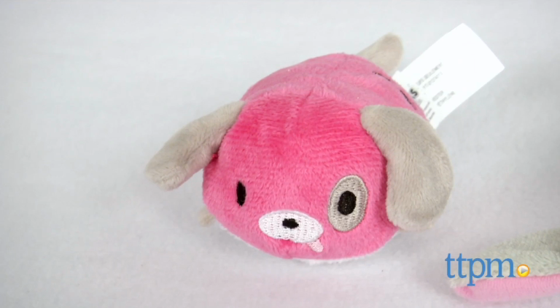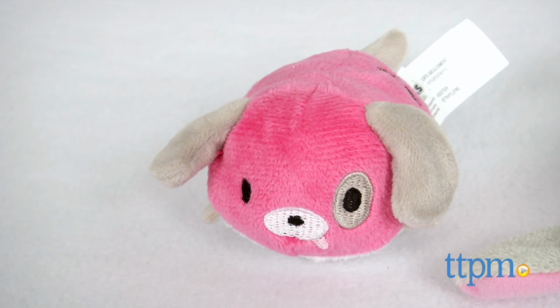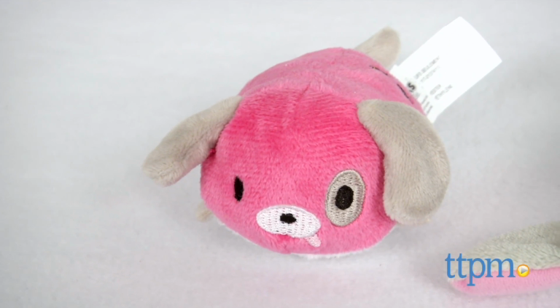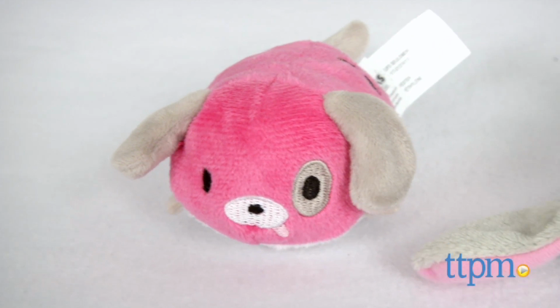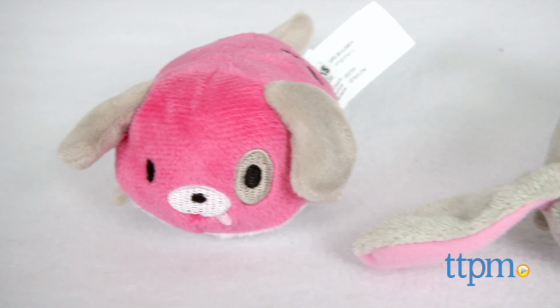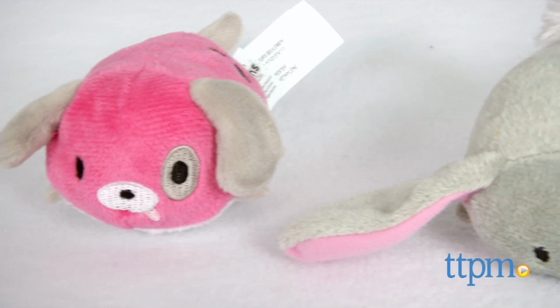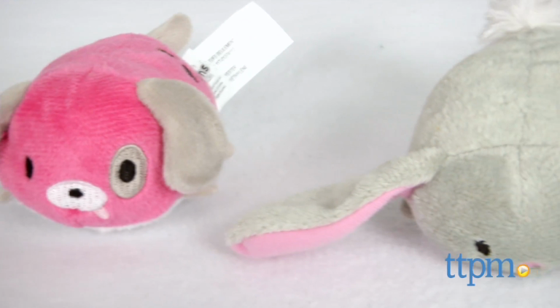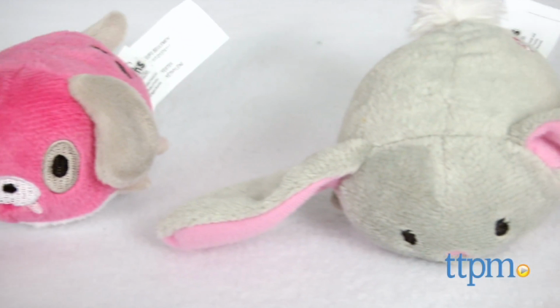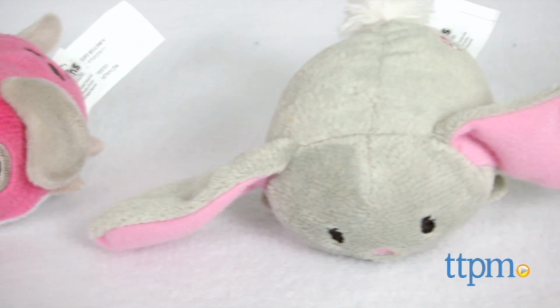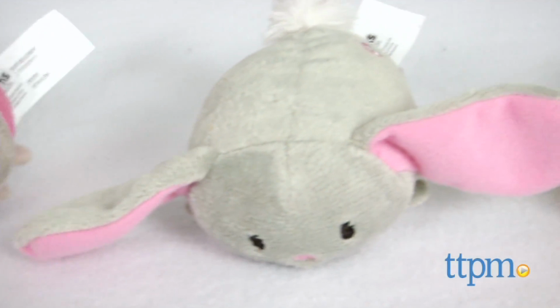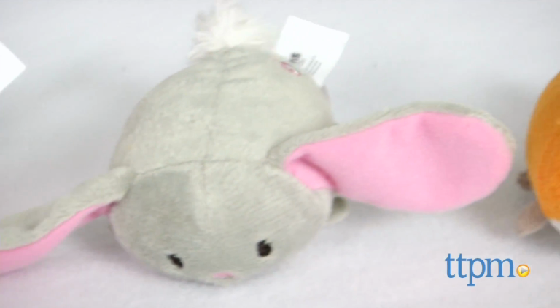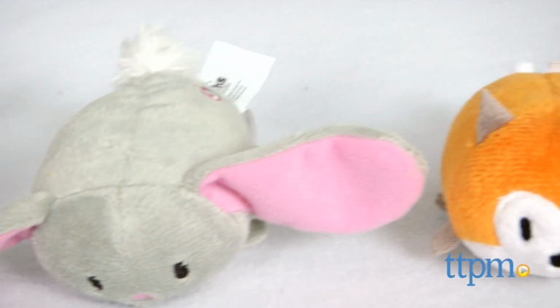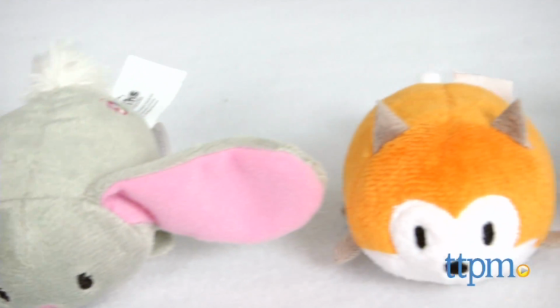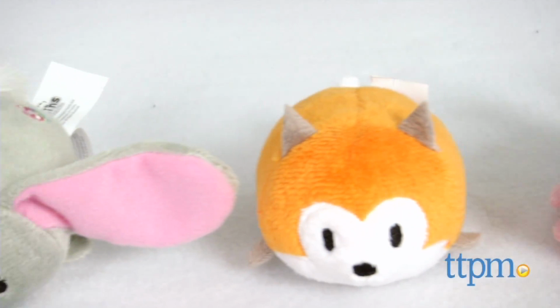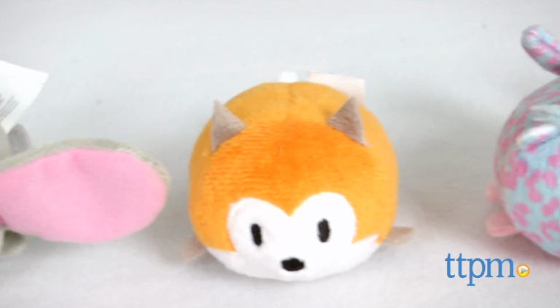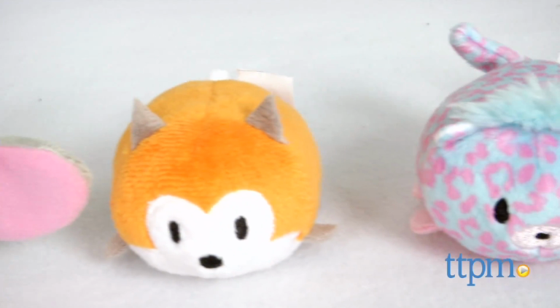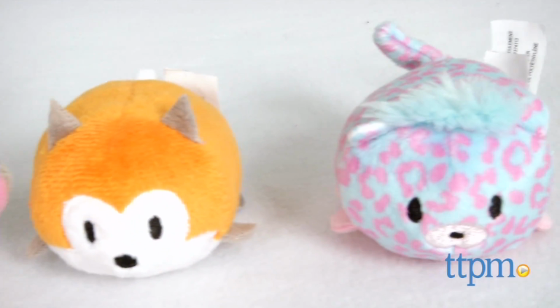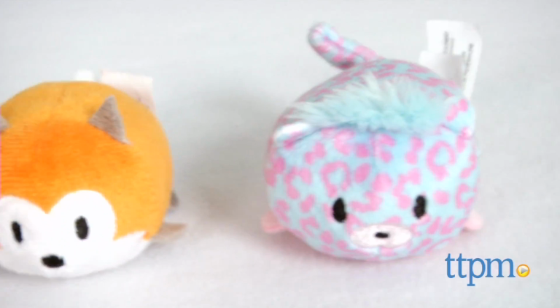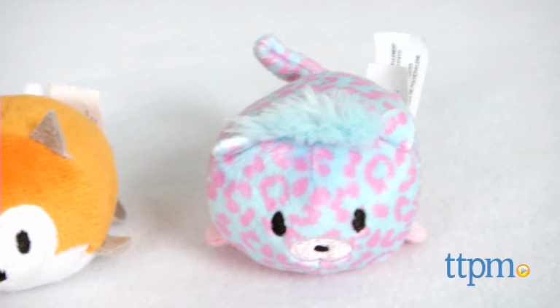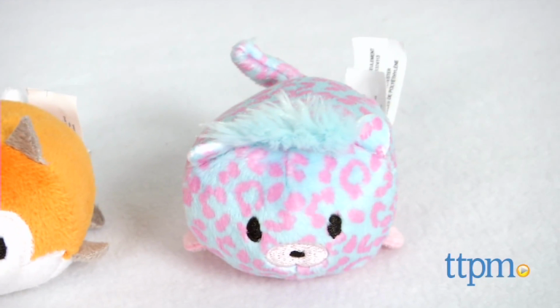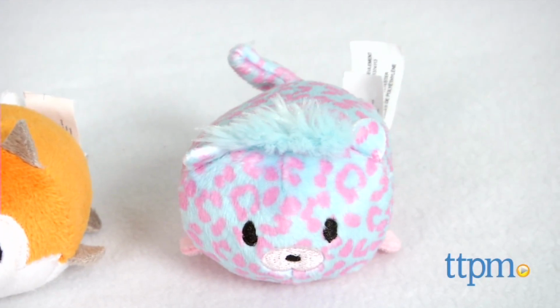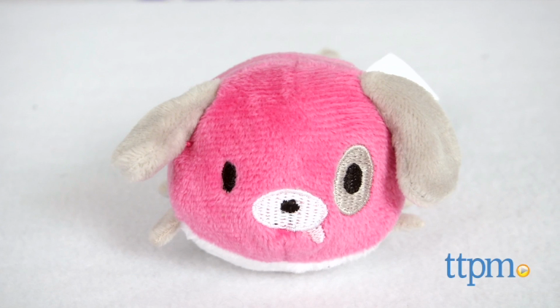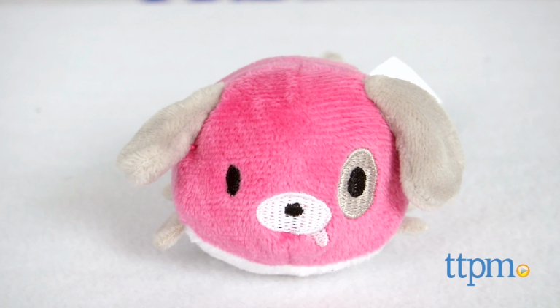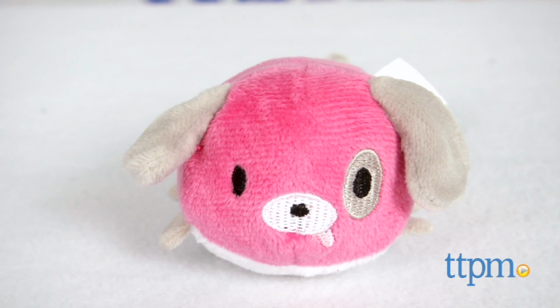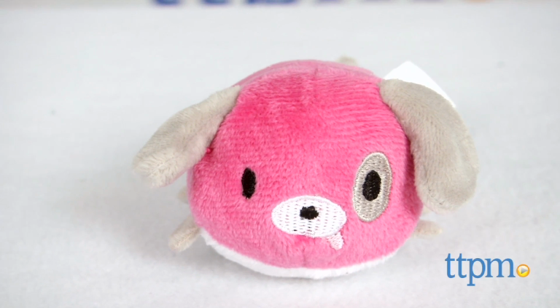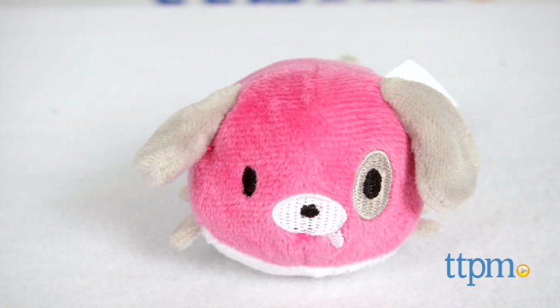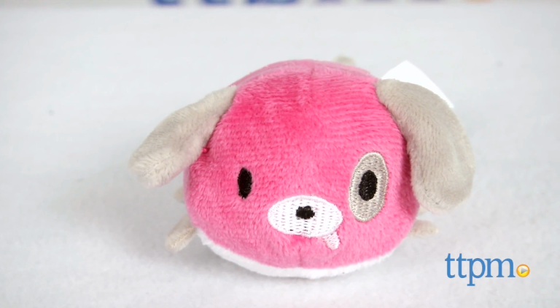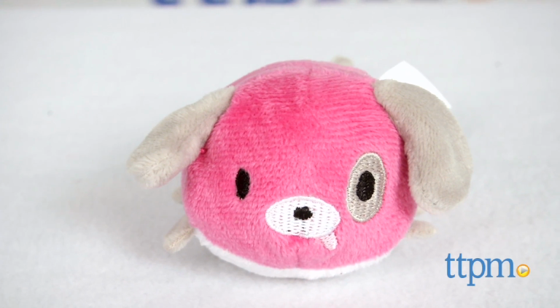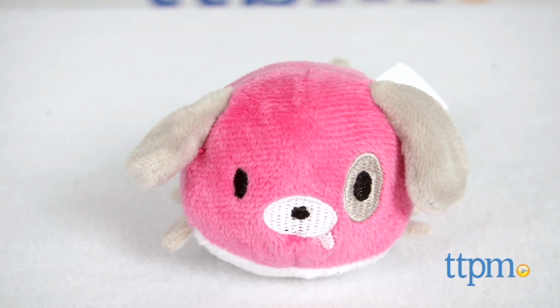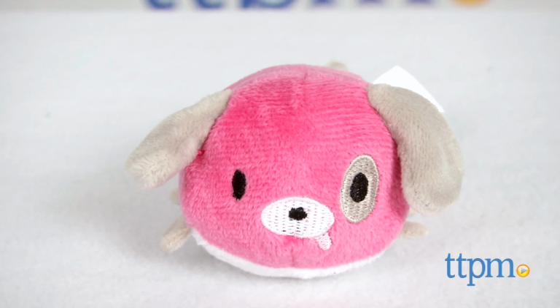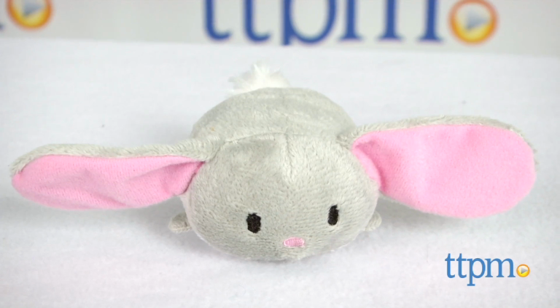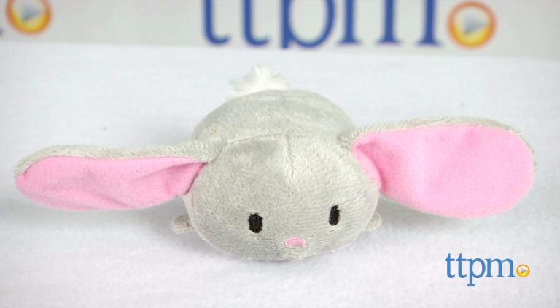These are small collectible stuffed animals that you can stack on top of one another. There are four characters to collect: Poppy the Puppy, Bonnie the Bunny, Kiki the Fox, and Checkers the Cheetah.